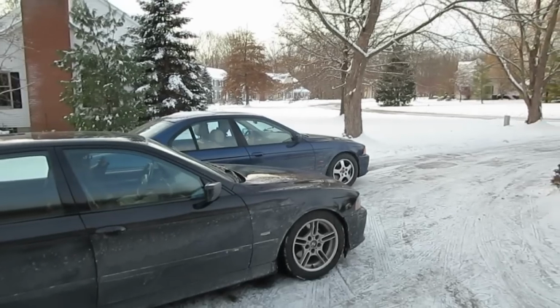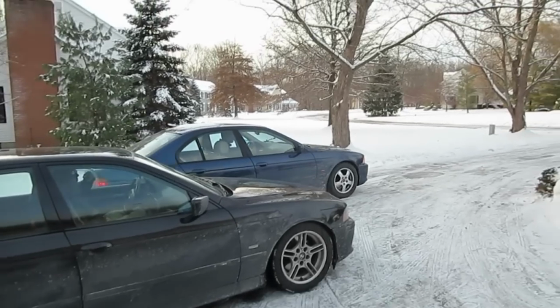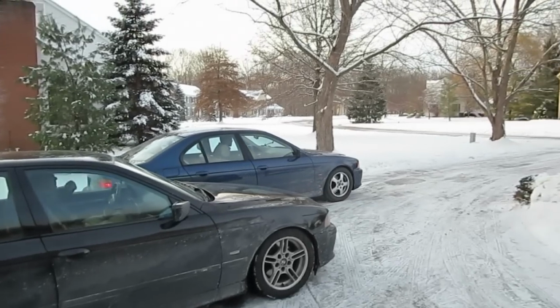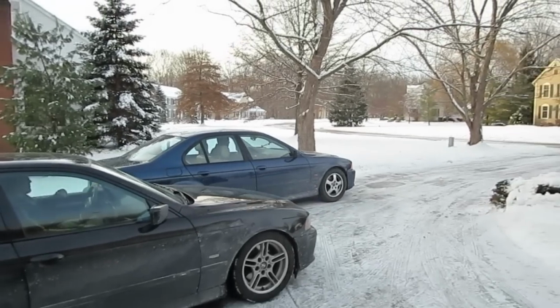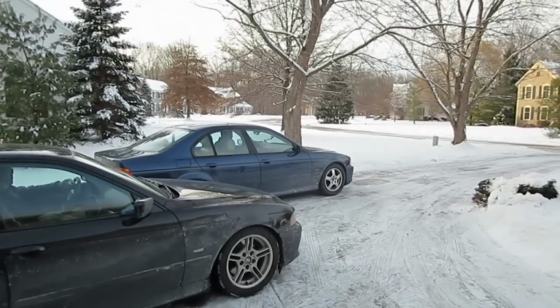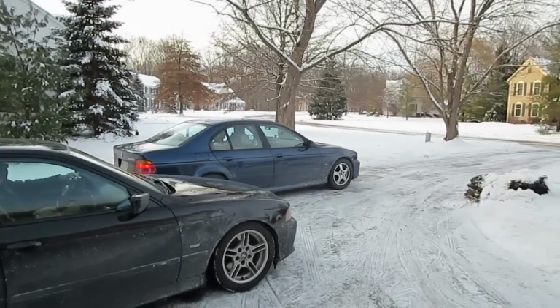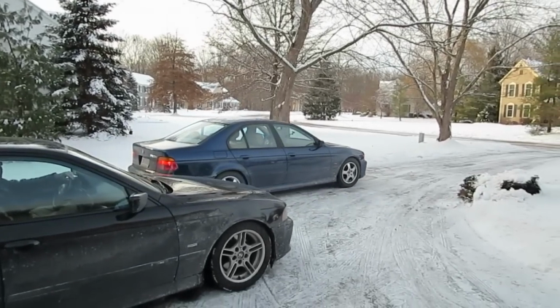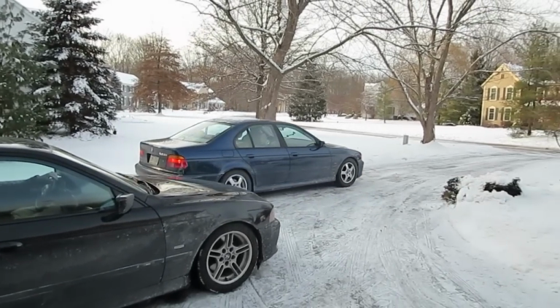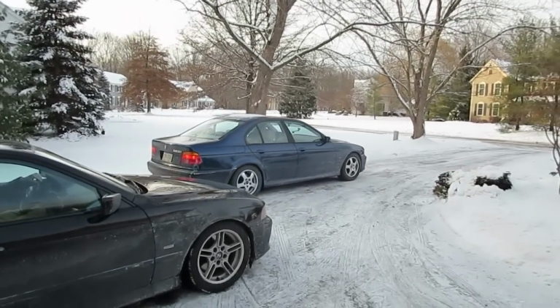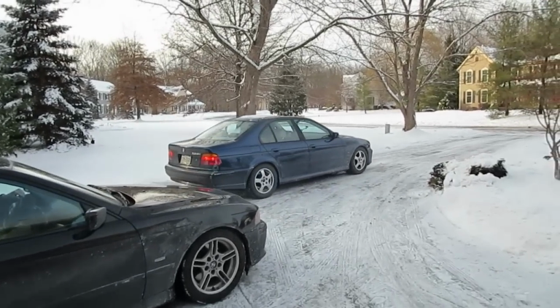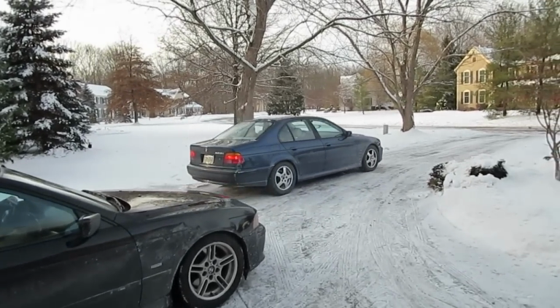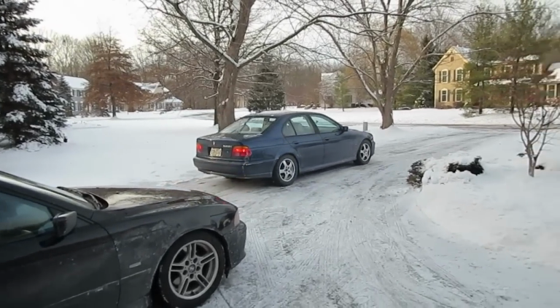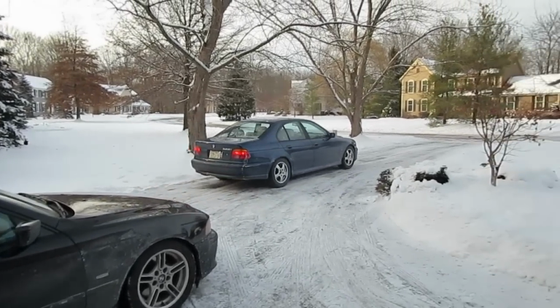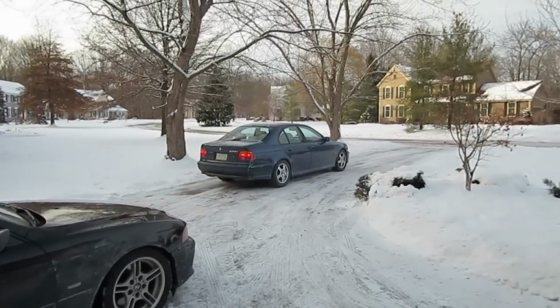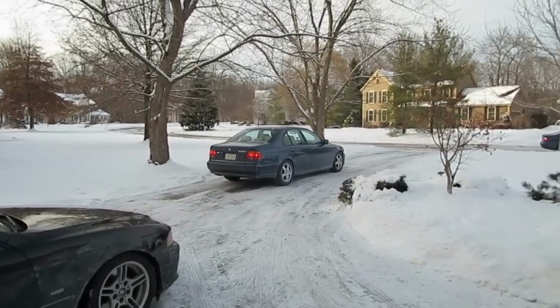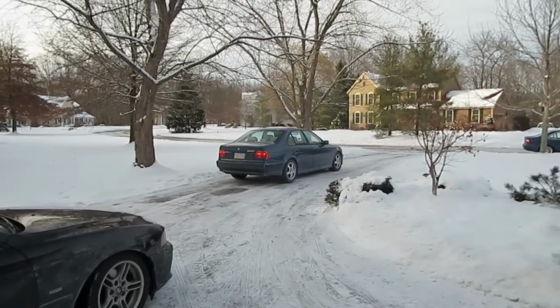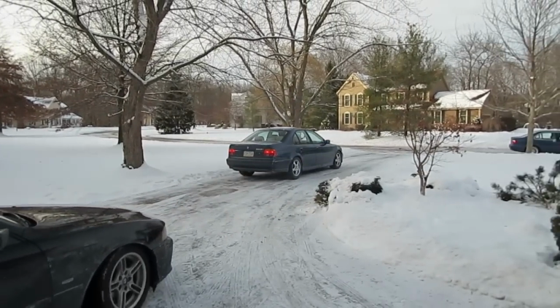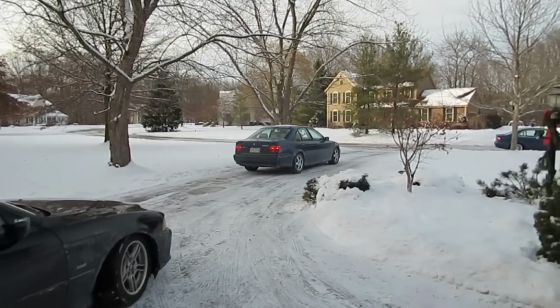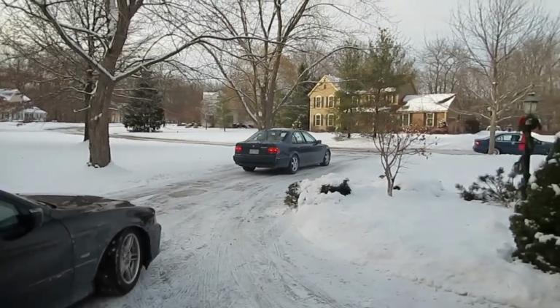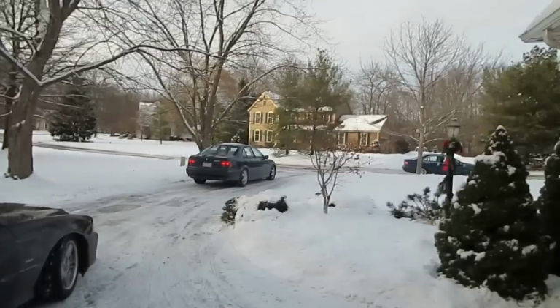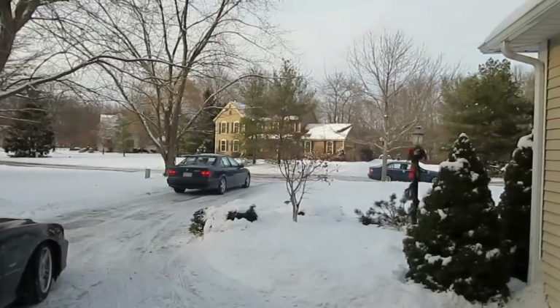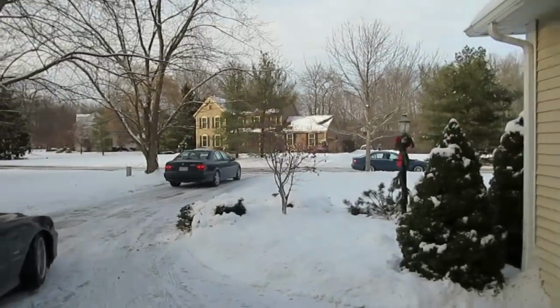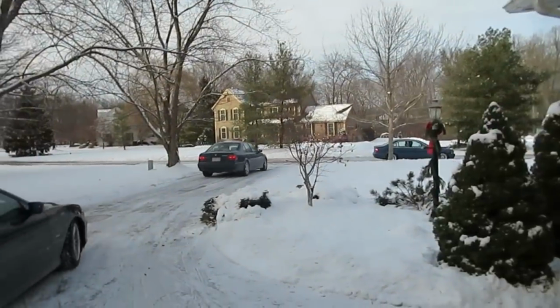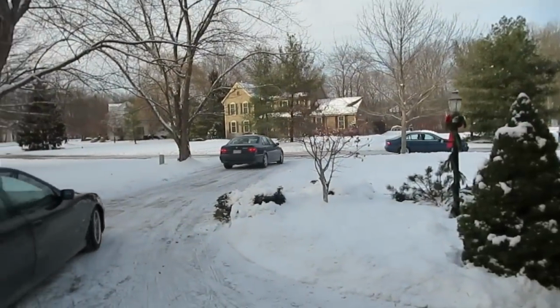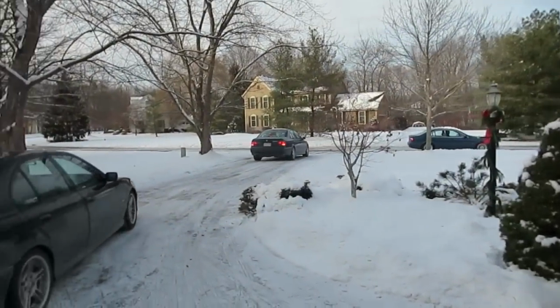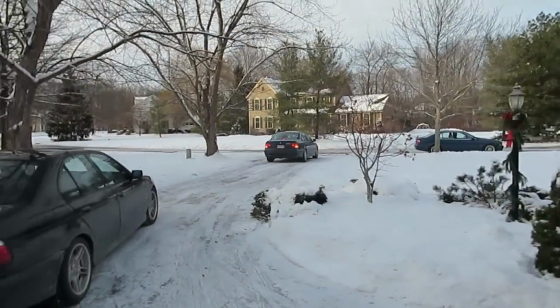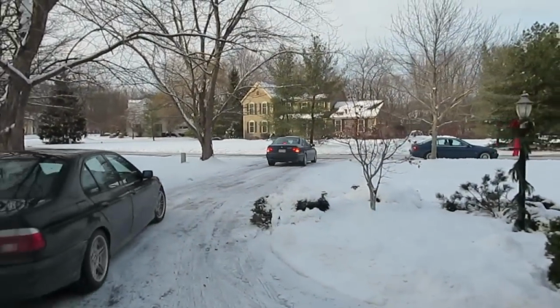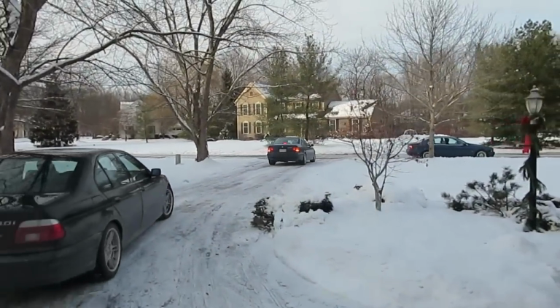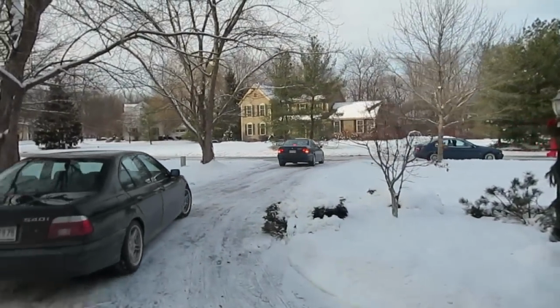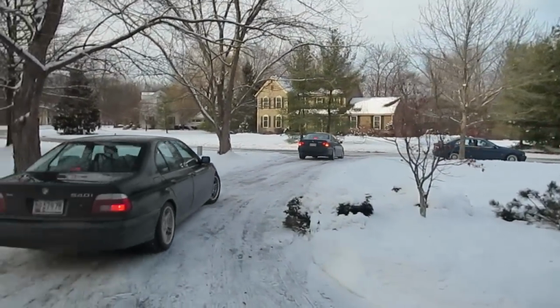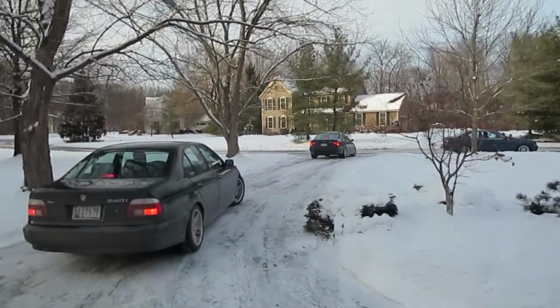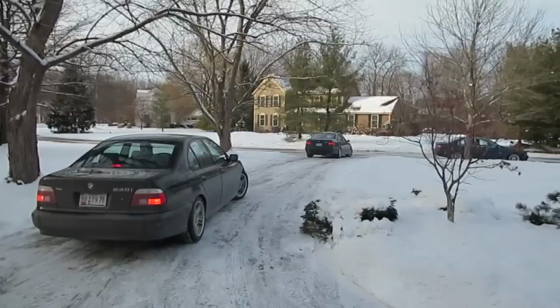Those are Luke's winter wheels. They're 16s with Blizzaks on them. In the summer he has Style 5s, like what Kennen has, and they'll go back on there once winter's over in eight or ten months.